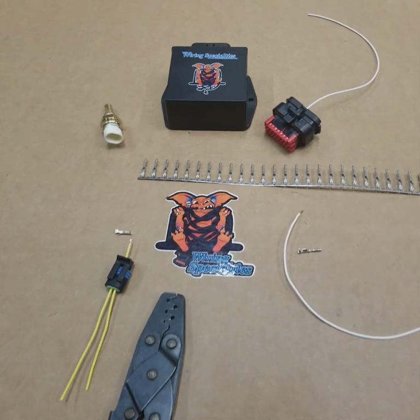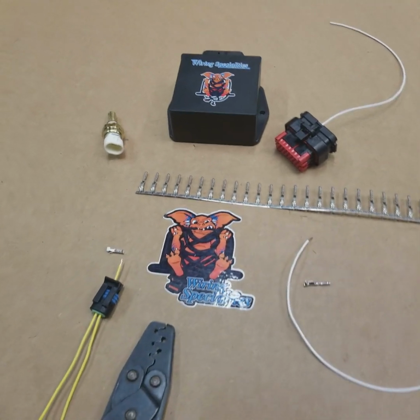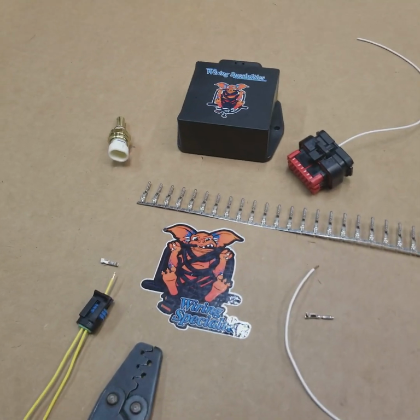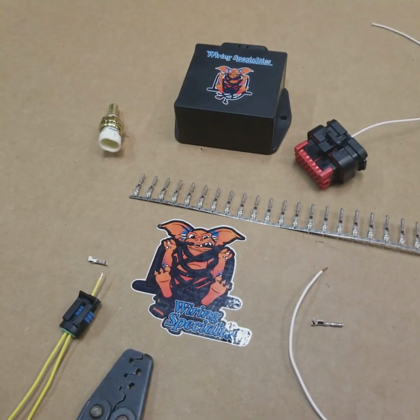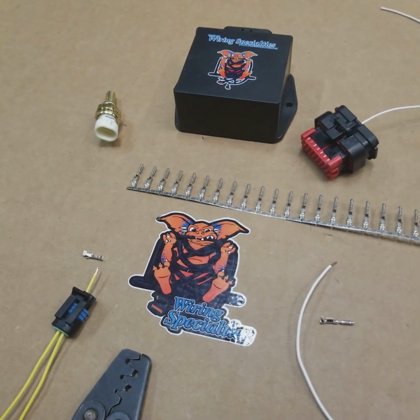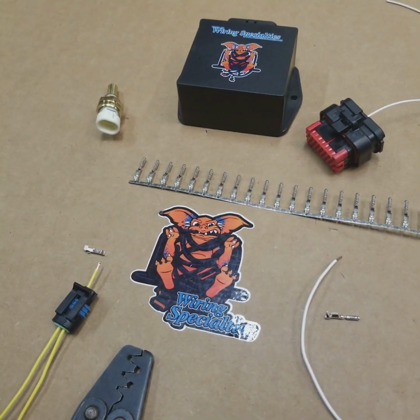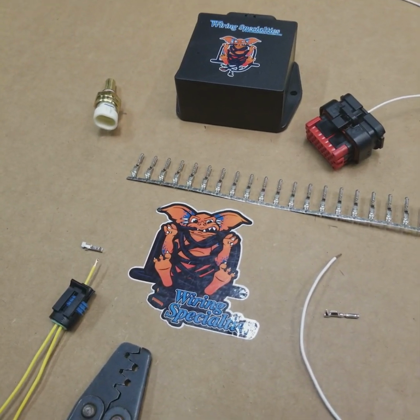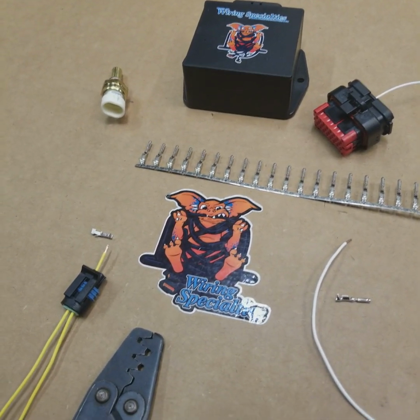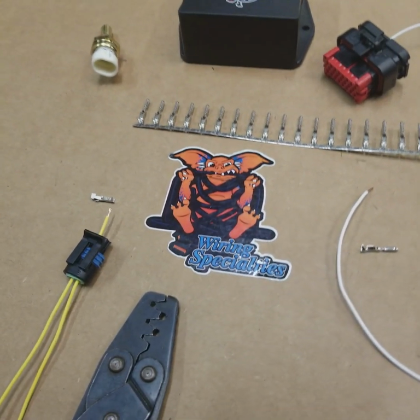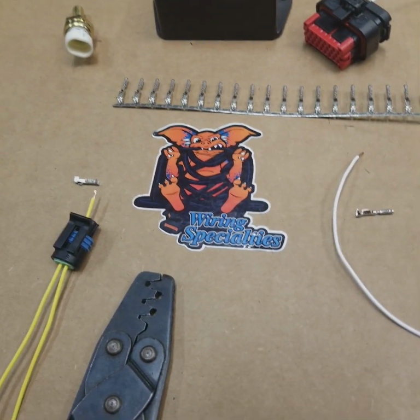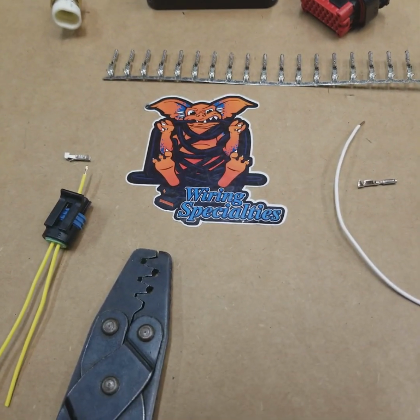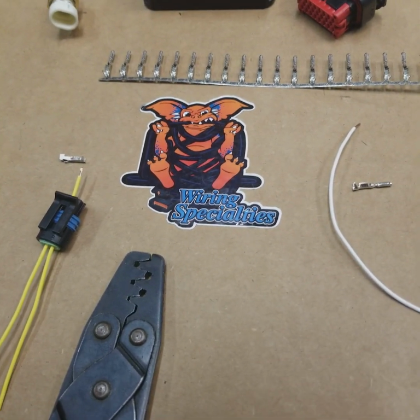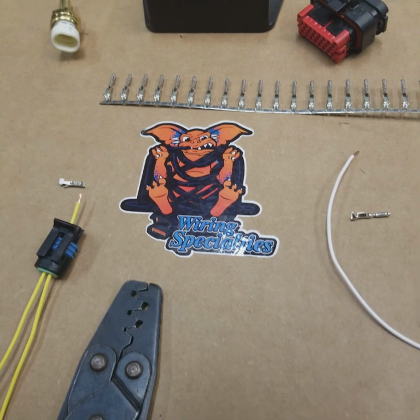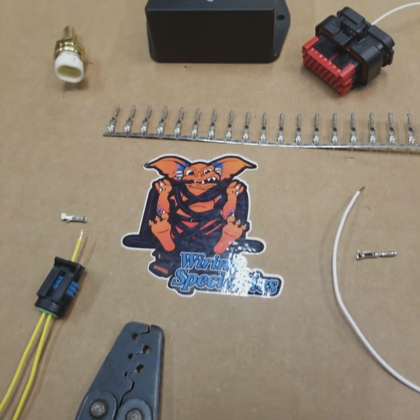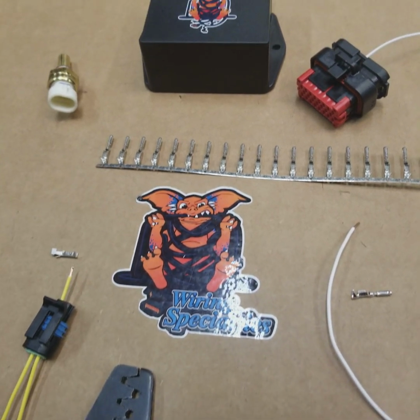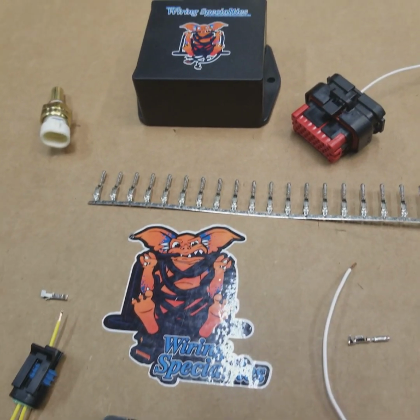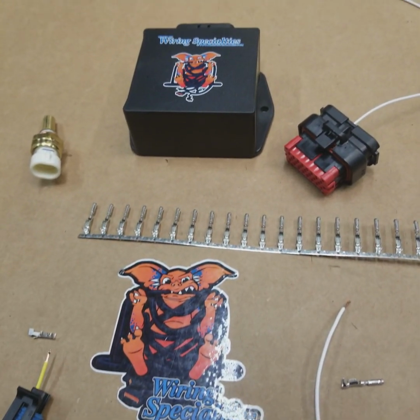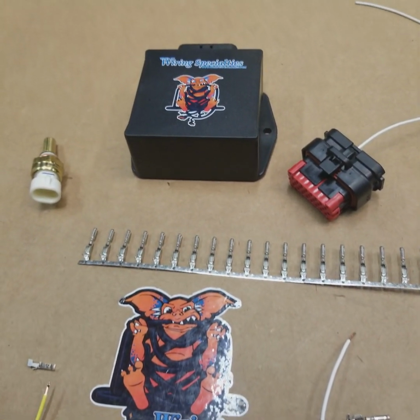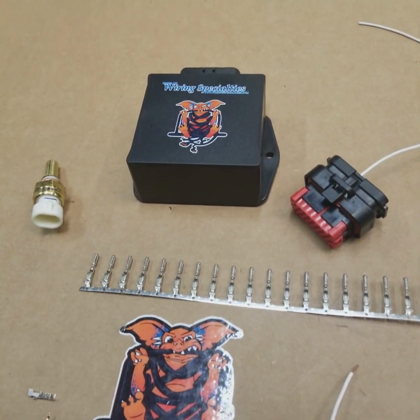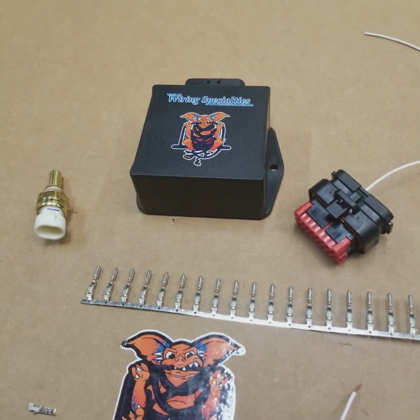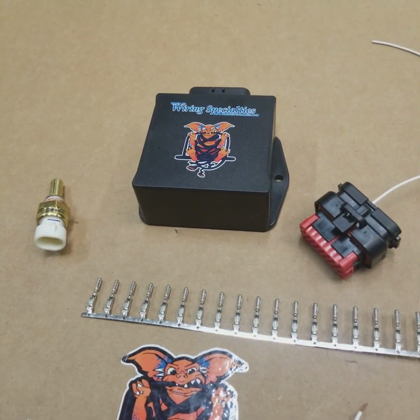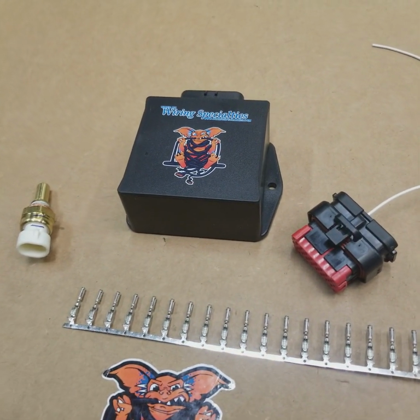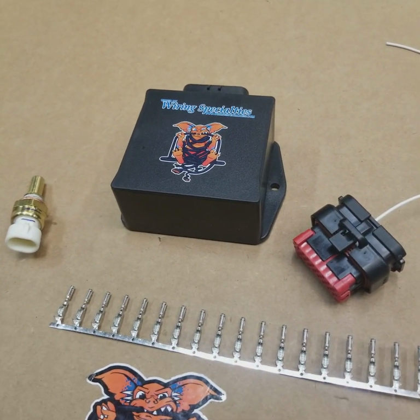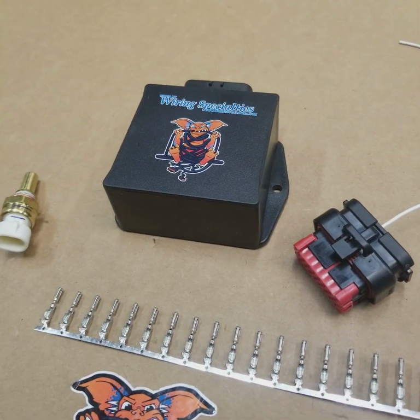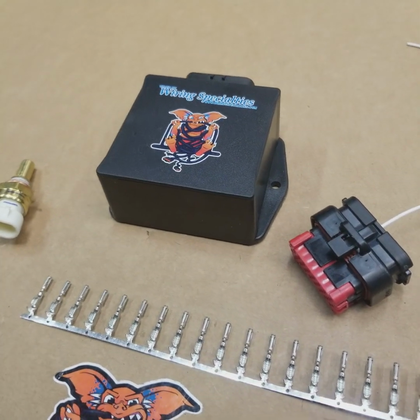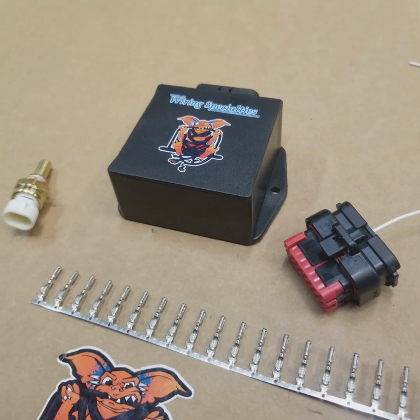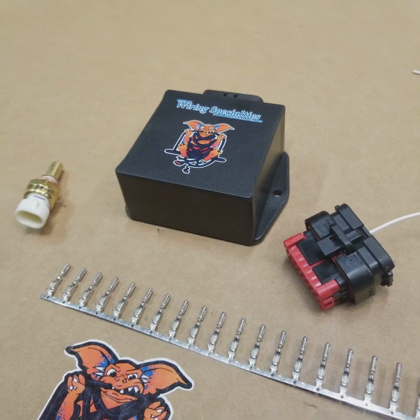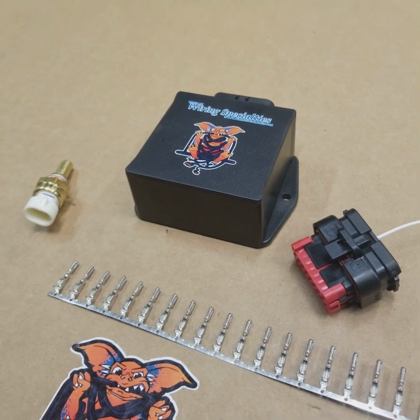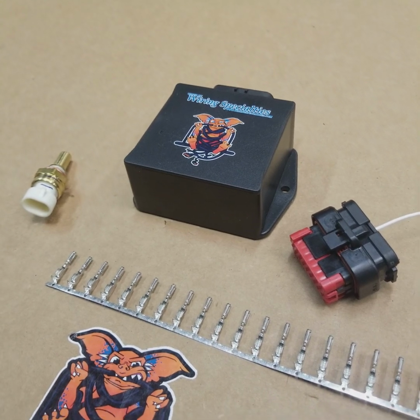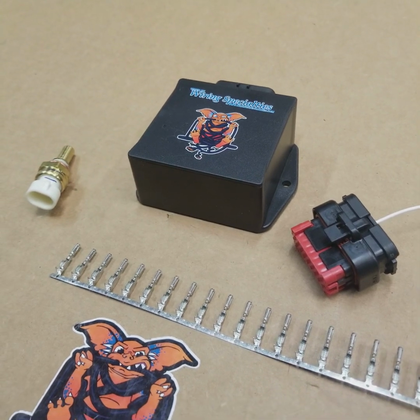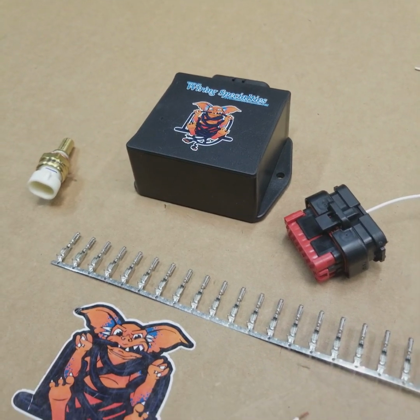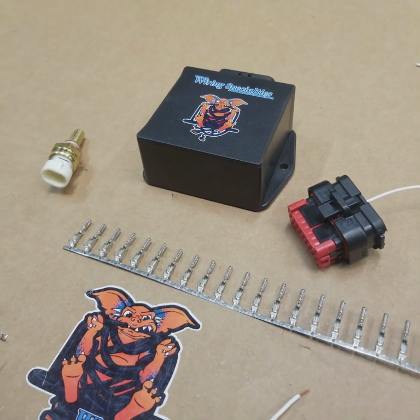Hey guys, it's Earl and Brian here today. We're going to go over our CAN communication module. You've probably seen this box before in some of the other videos for E46s, G35s, and 350Zs.